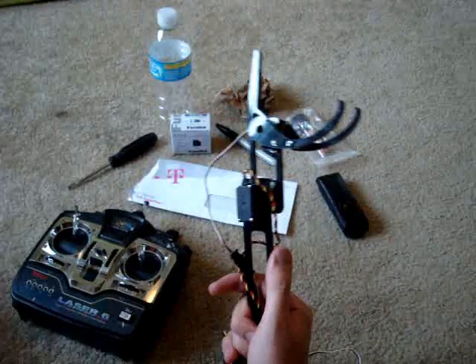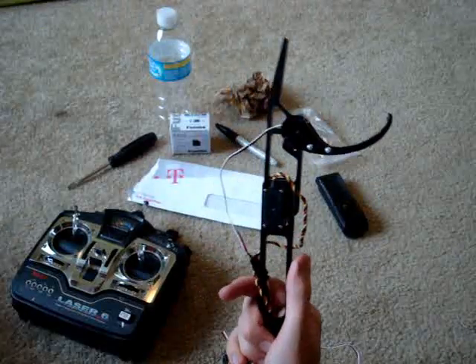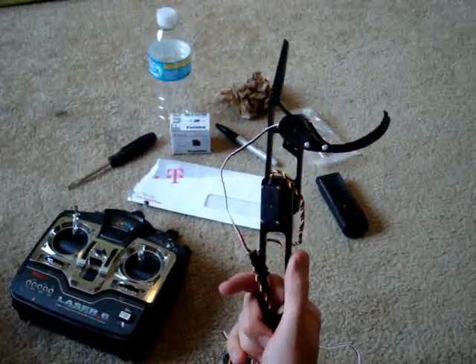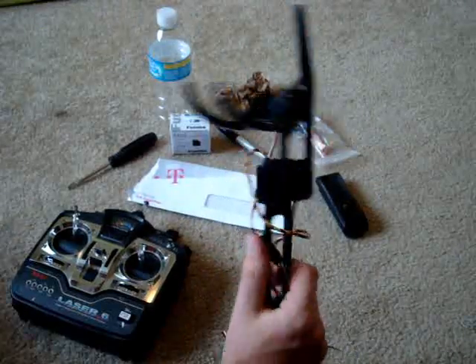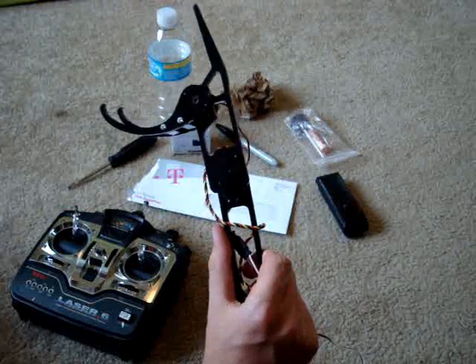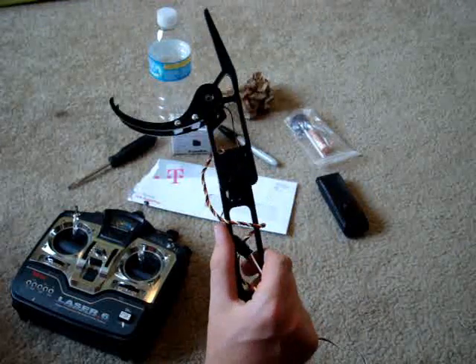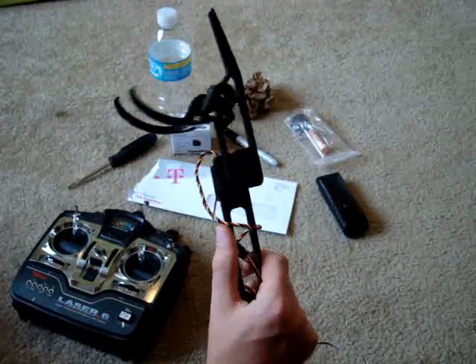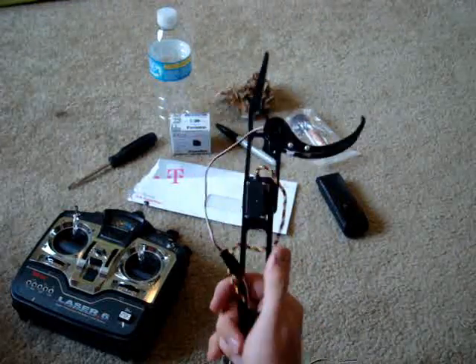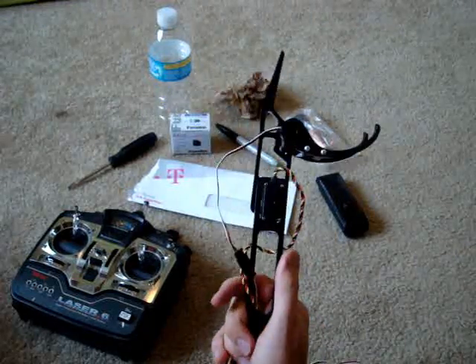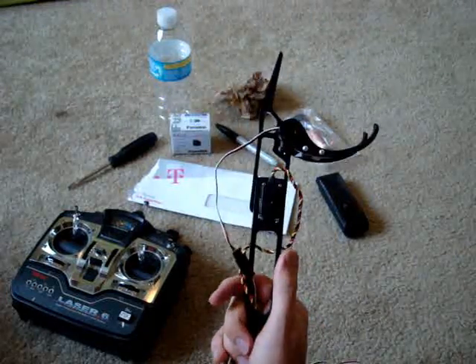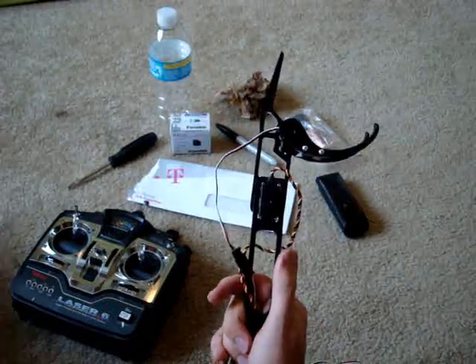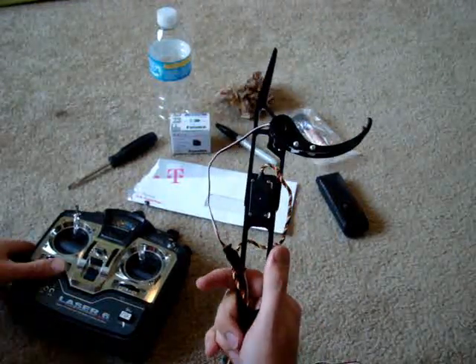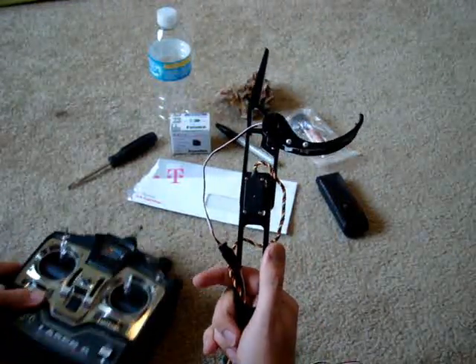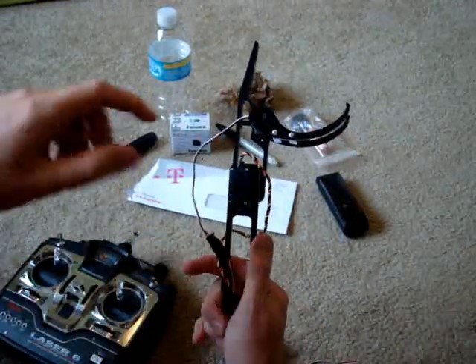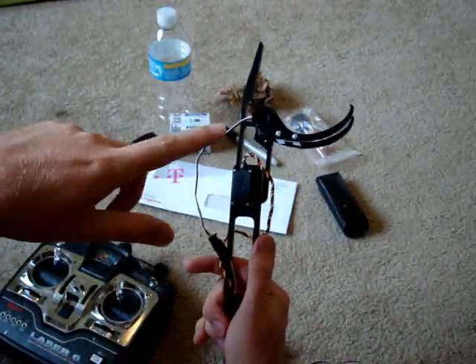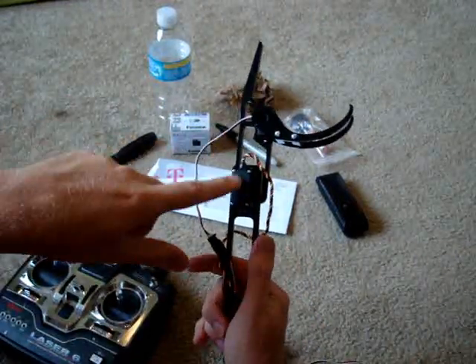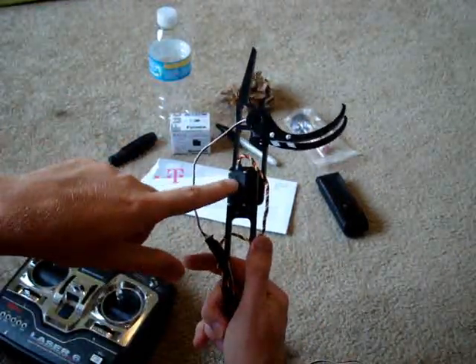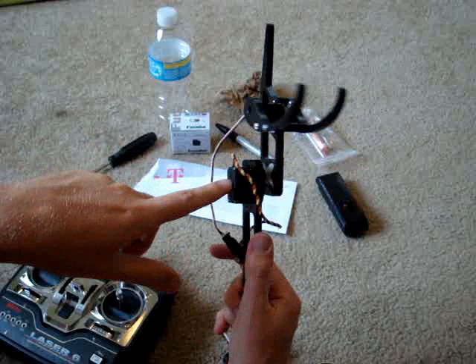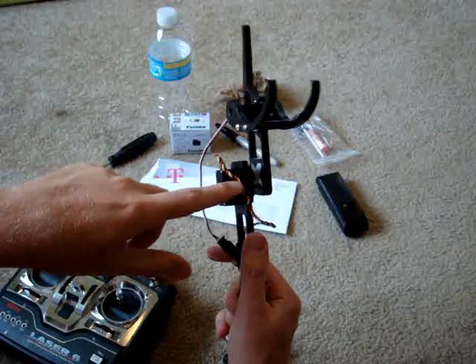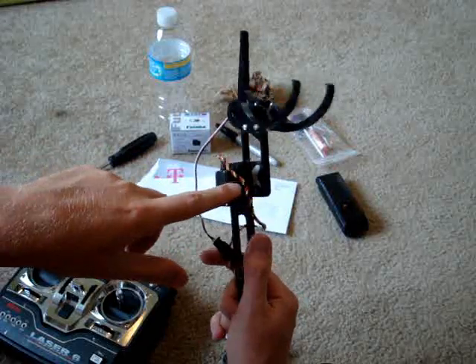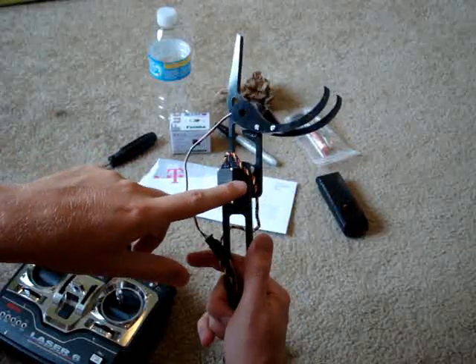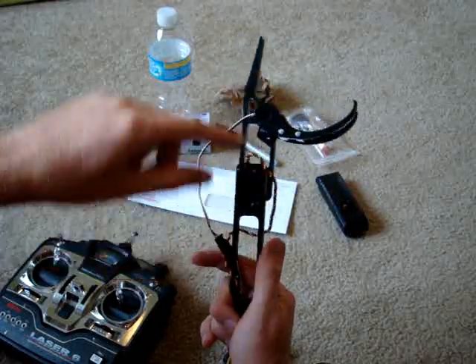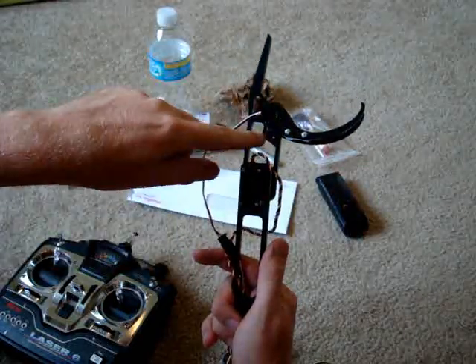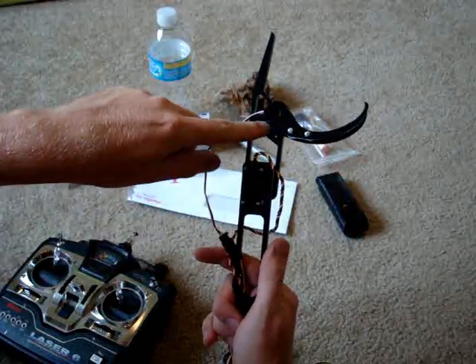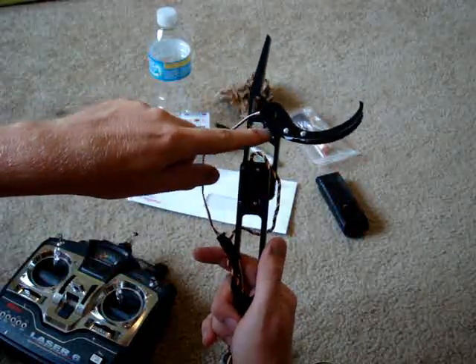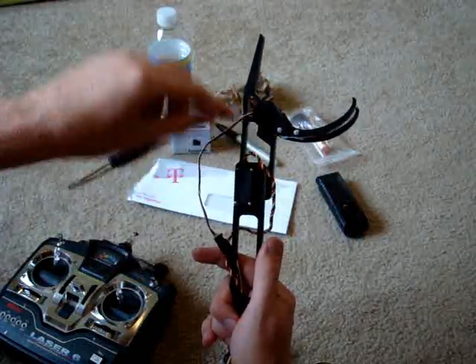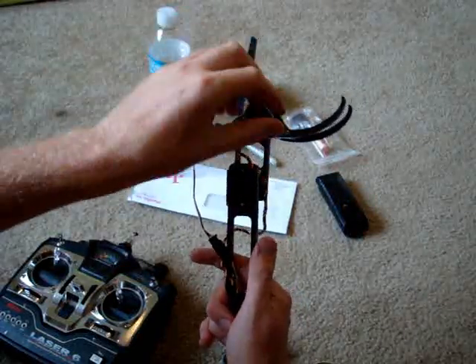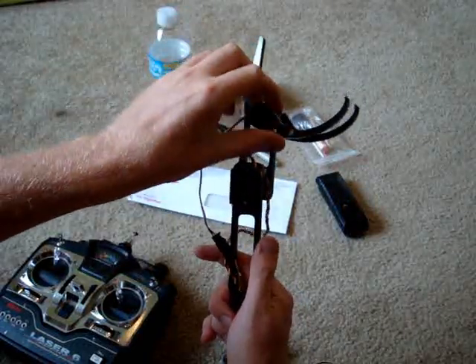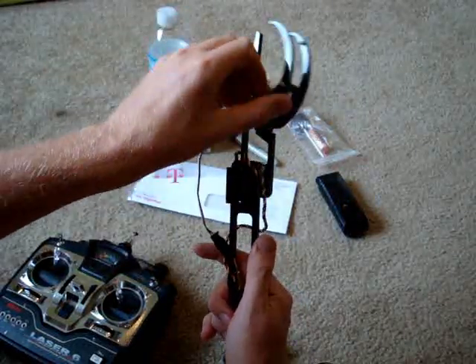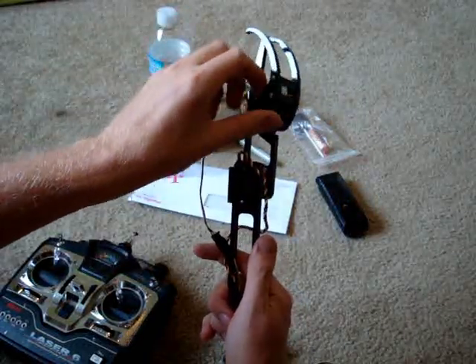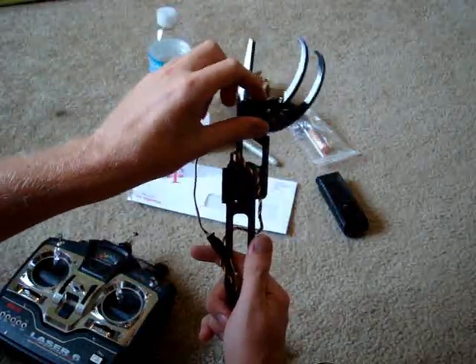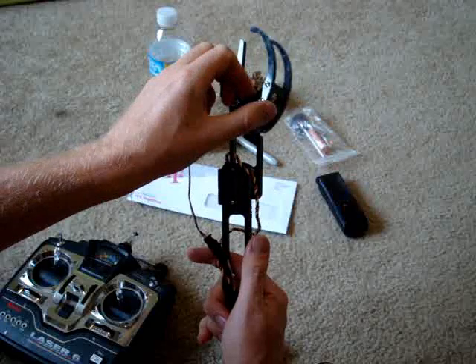This is a demonstration of my remote control robot arm. We have one degree of freedom here — it's a servo — and we have another degree of freedom, another servo right here for the claw.